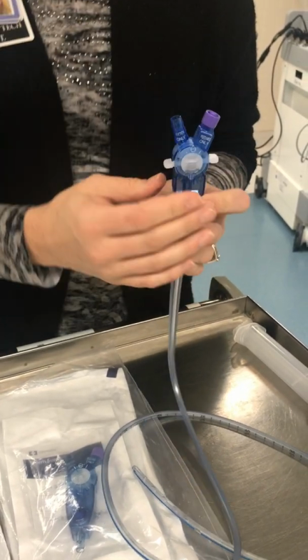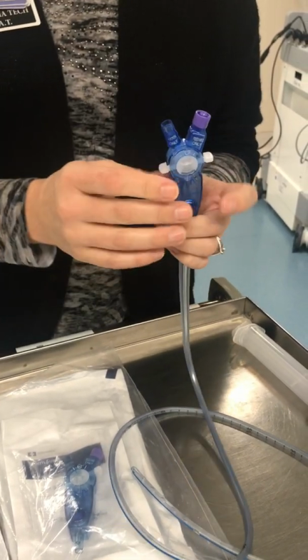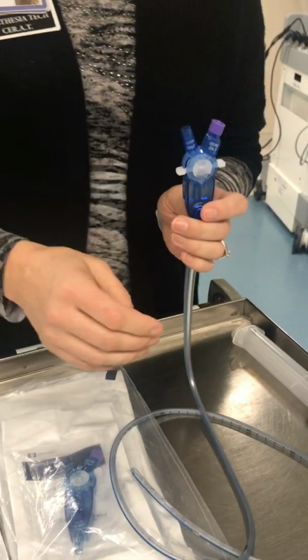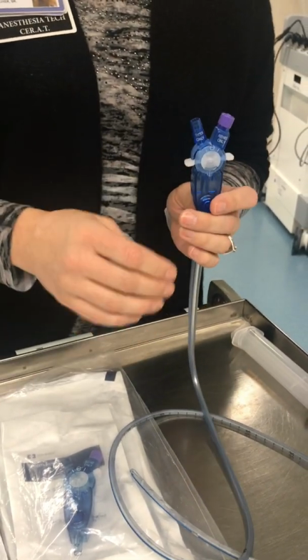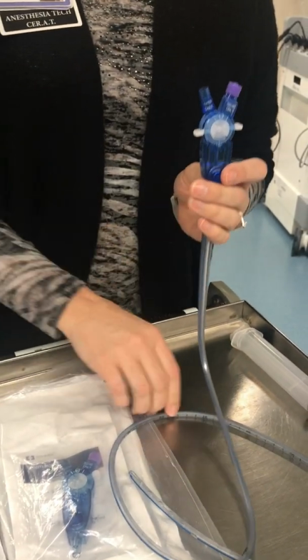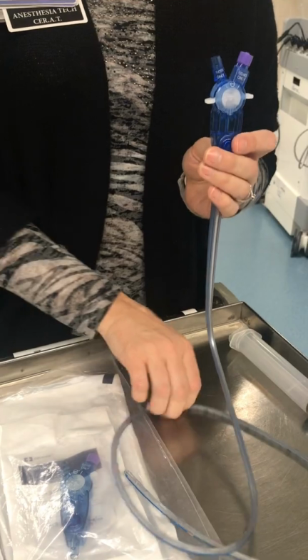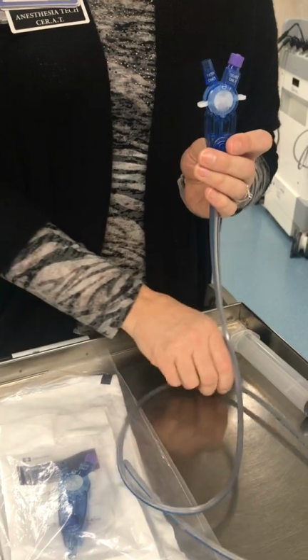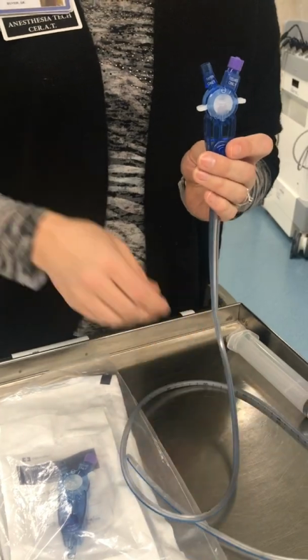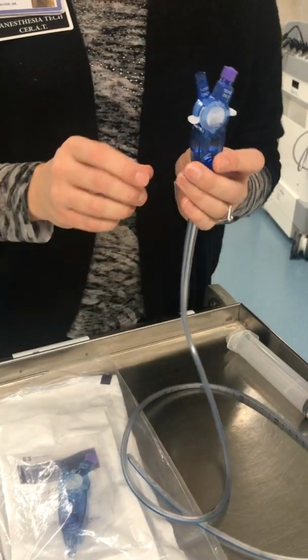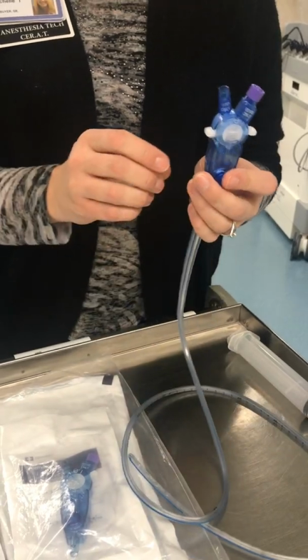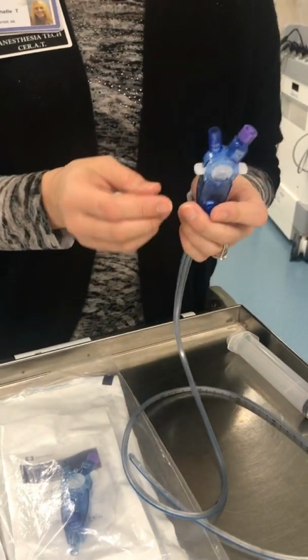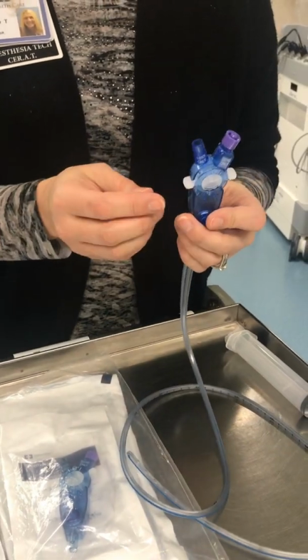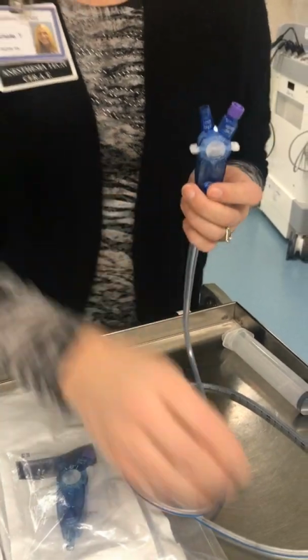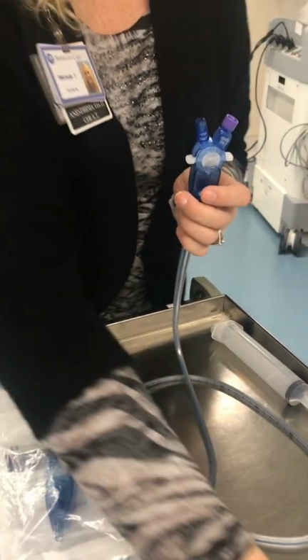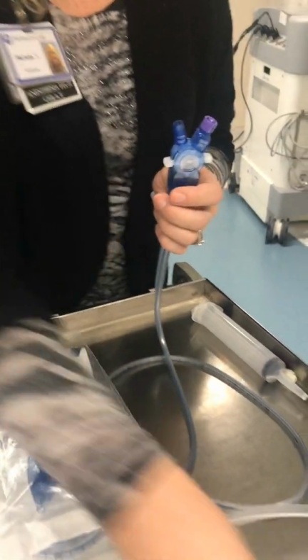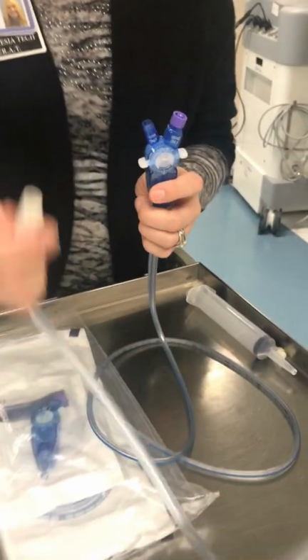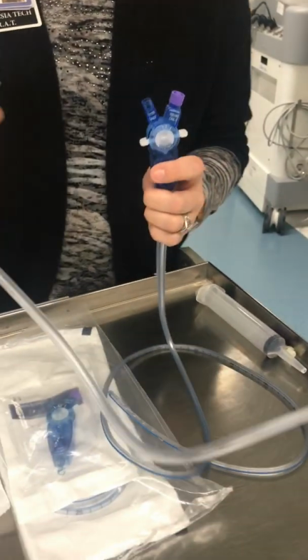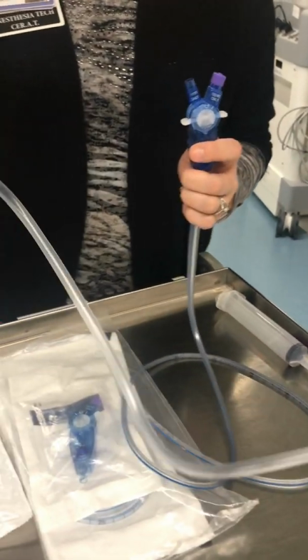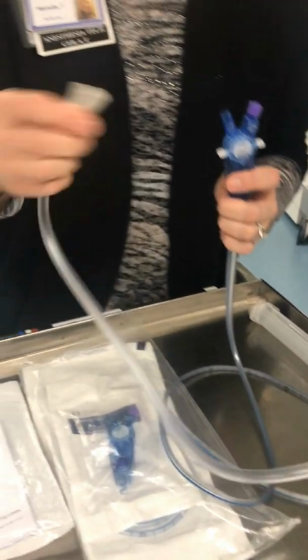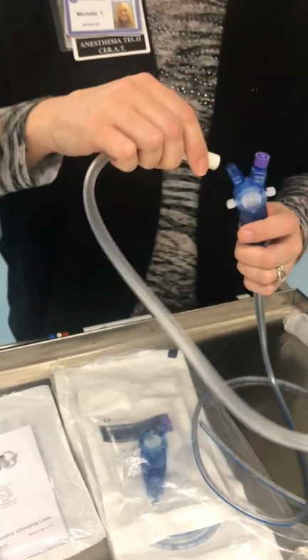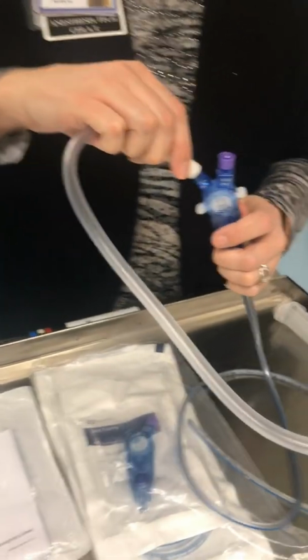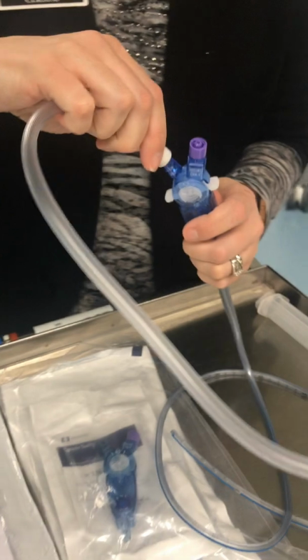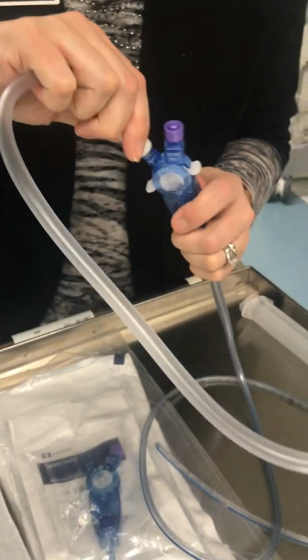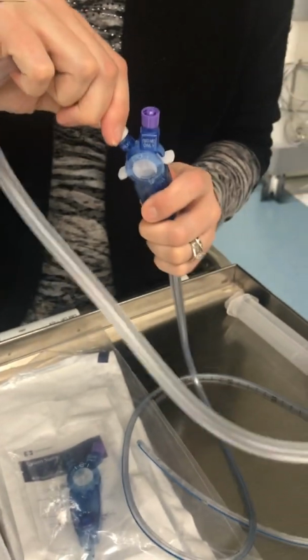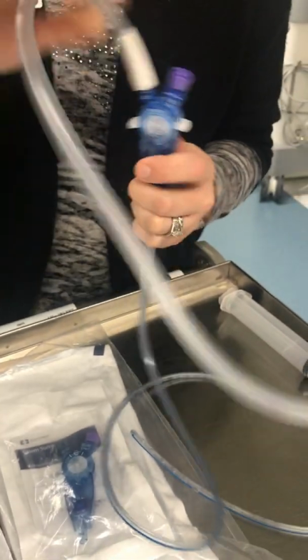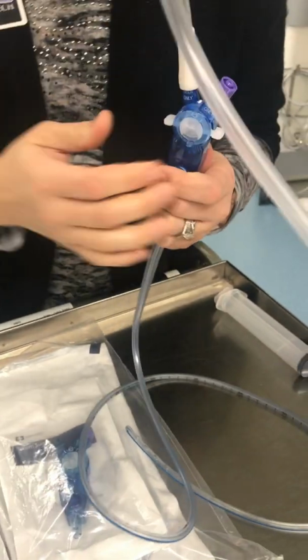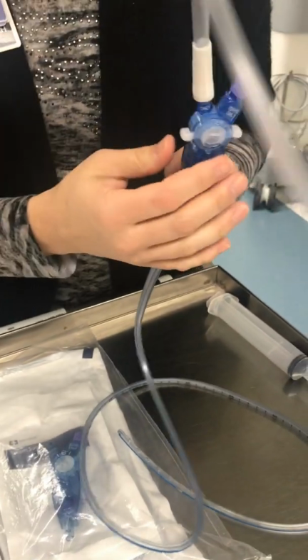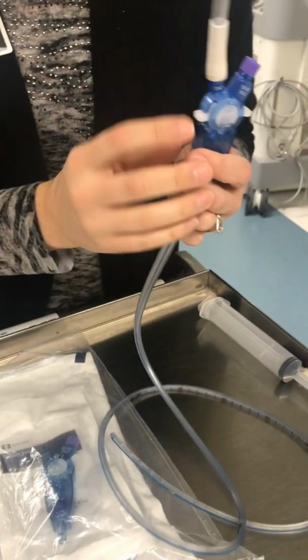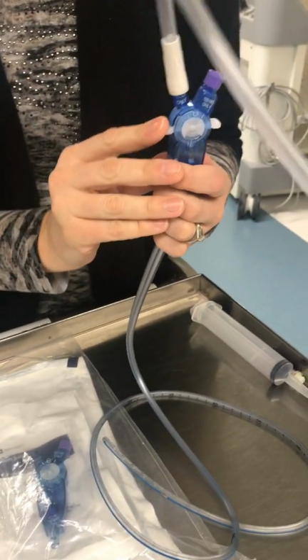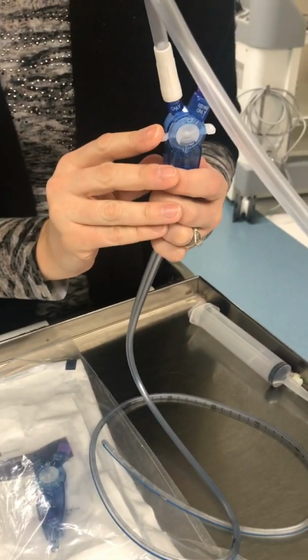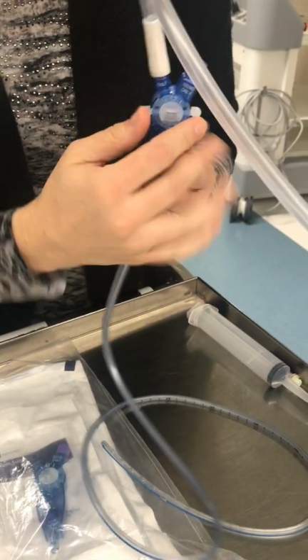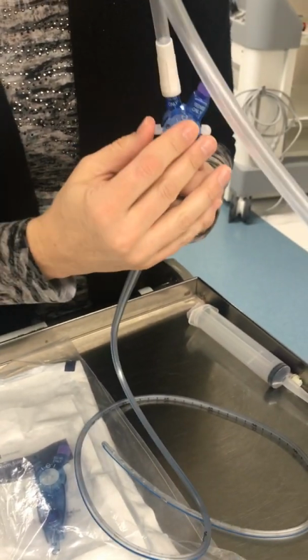In order to connect your suction, you will place the suction tubing here and then turn it on.